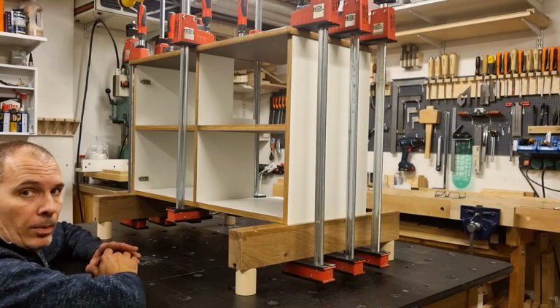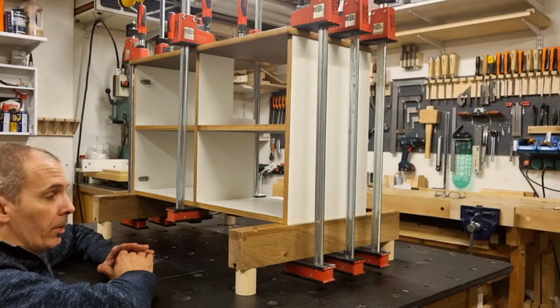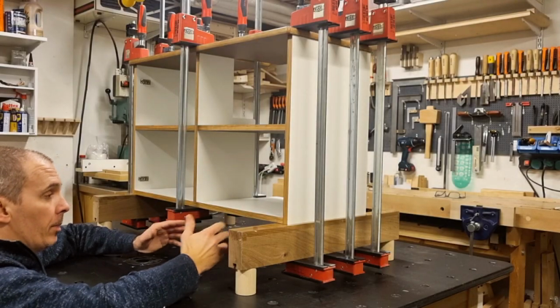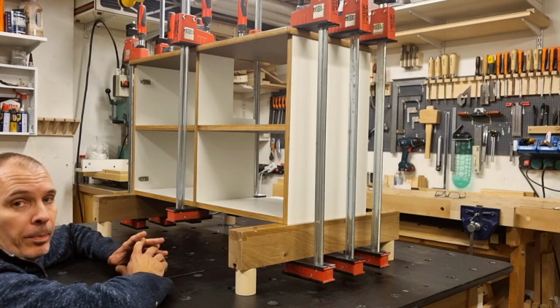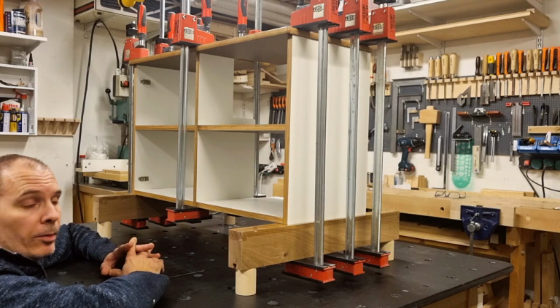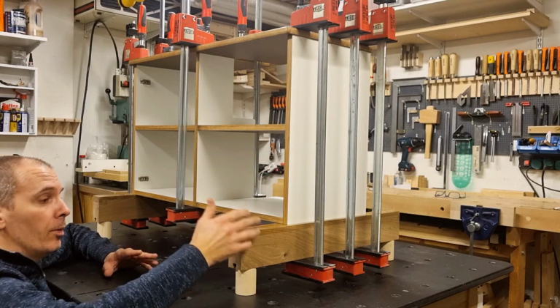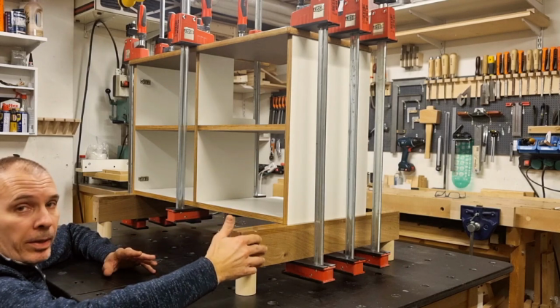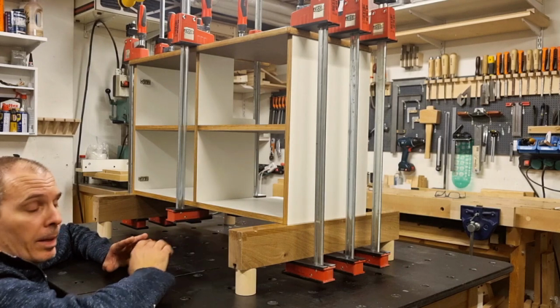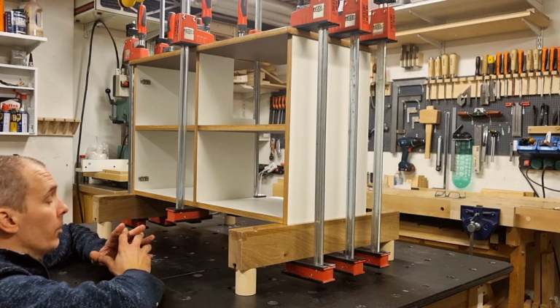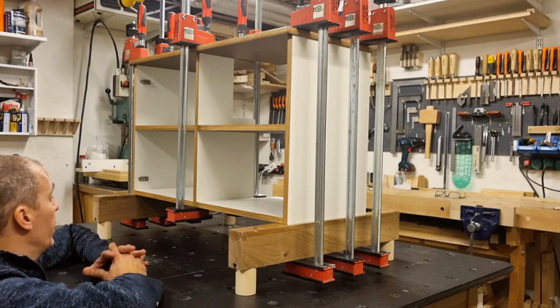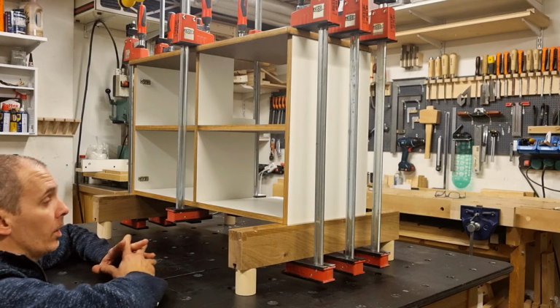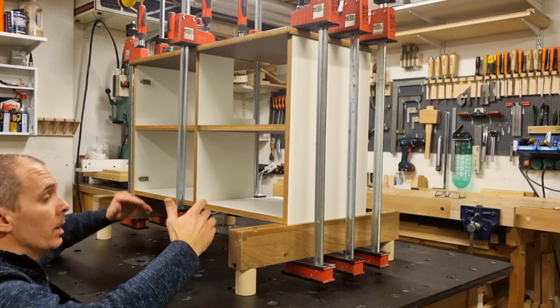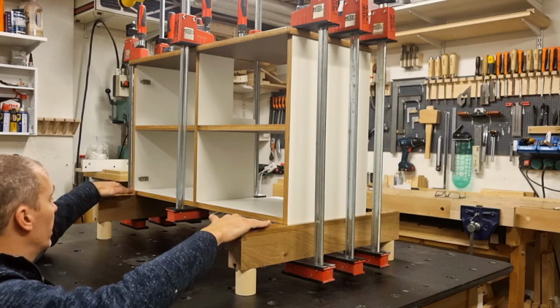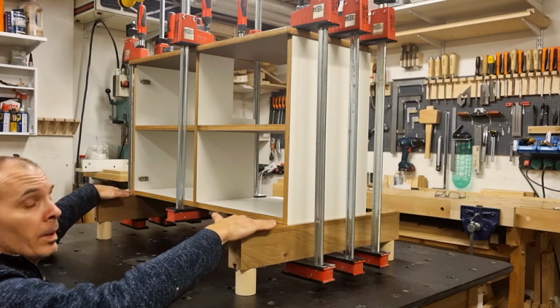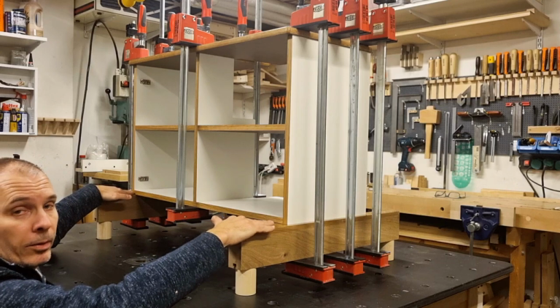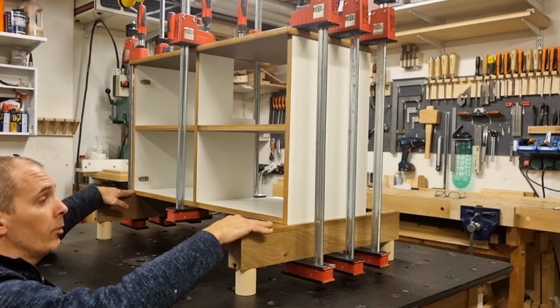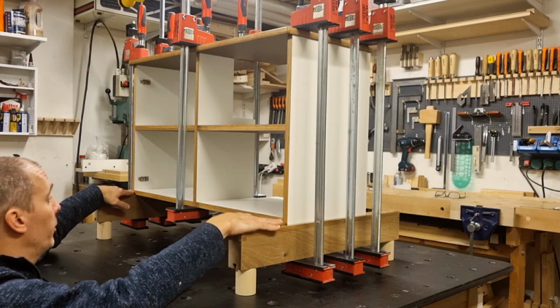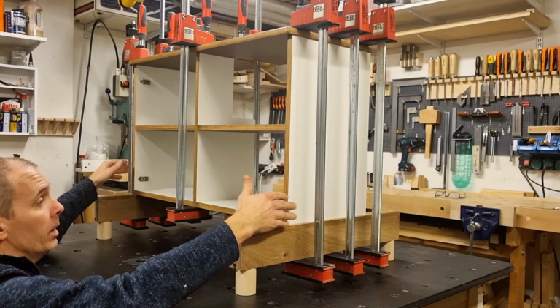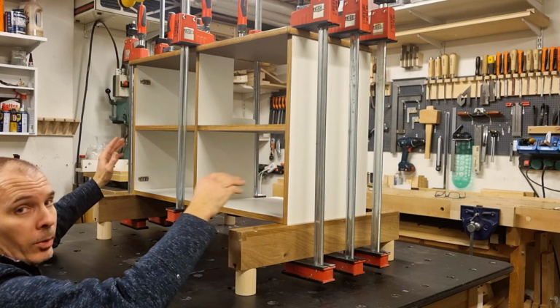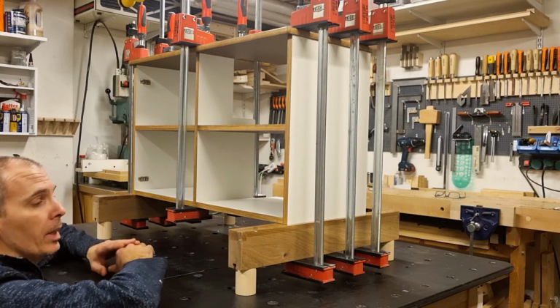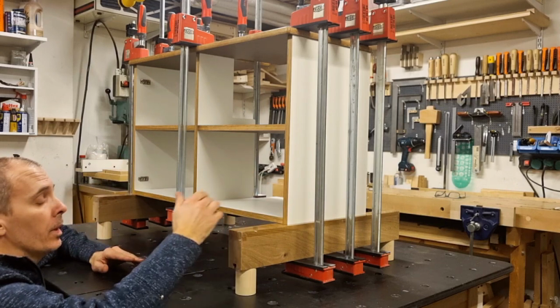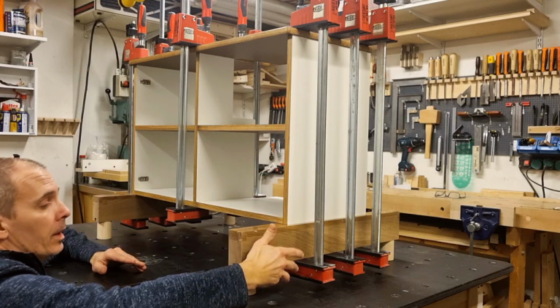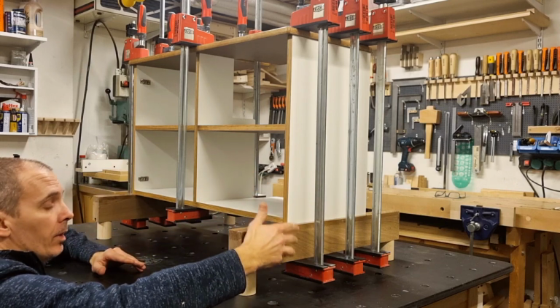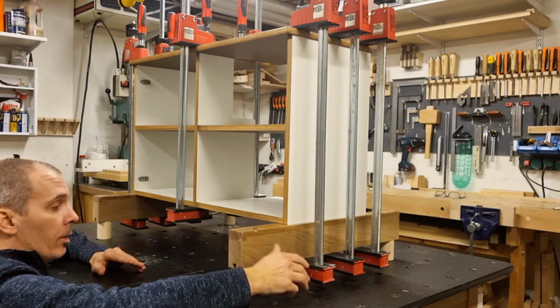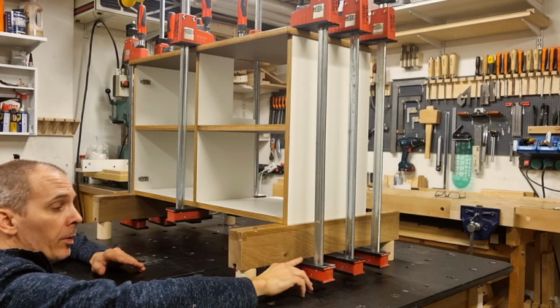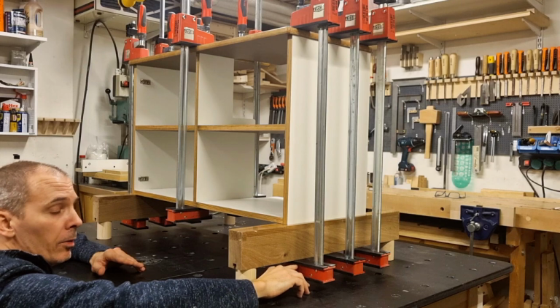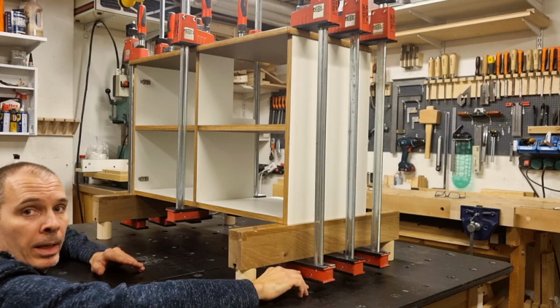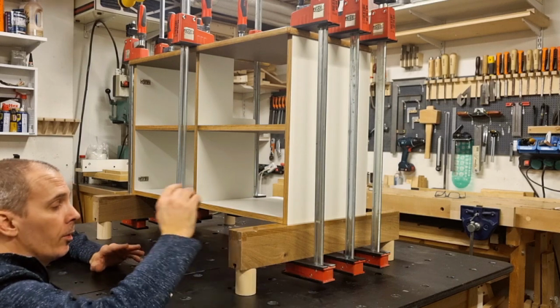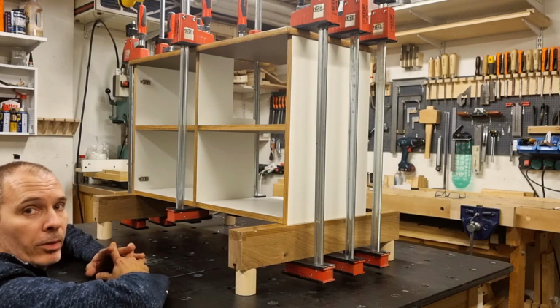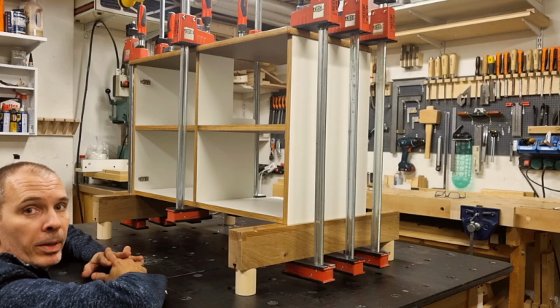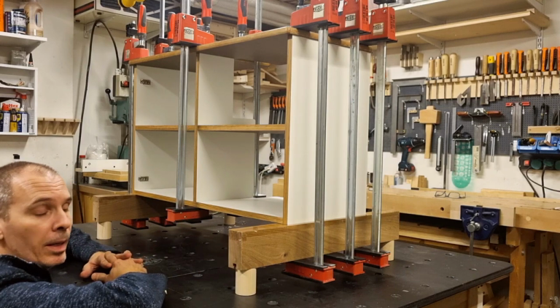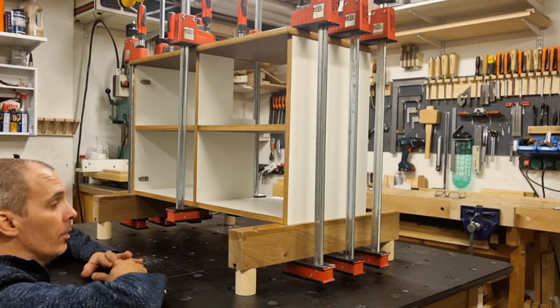In a bigger assembly glue-up, I use these elevated clamping coils in pretty much the same way. They give a nice base surface for my project to land on, and the elevated surface gives me access to reach with parallel clamps underneath.